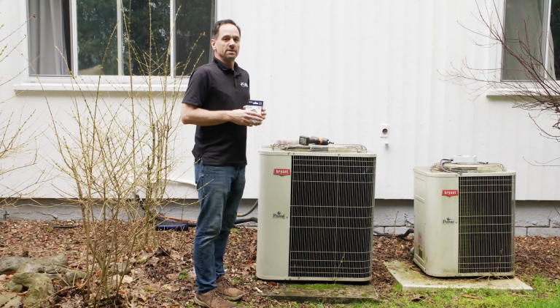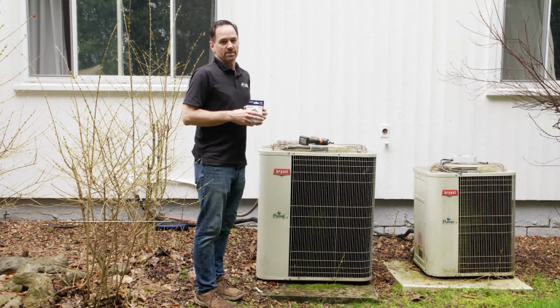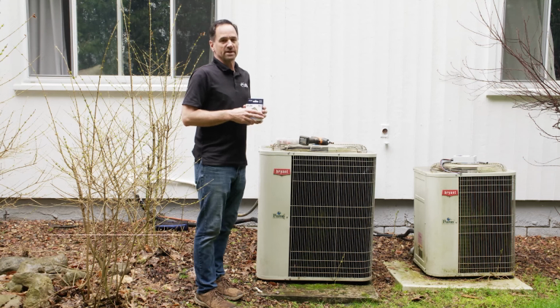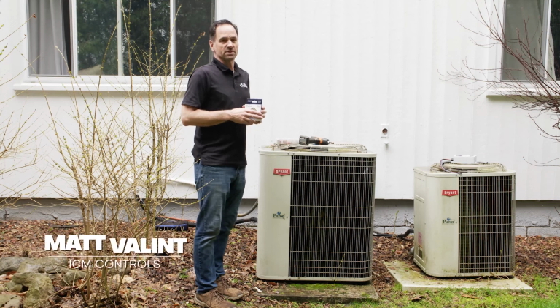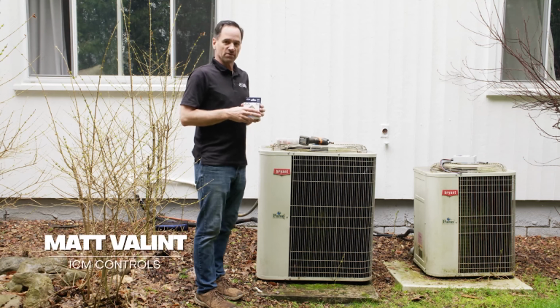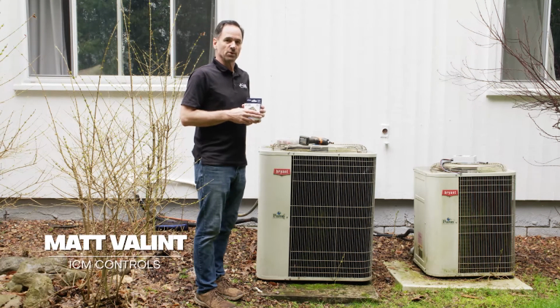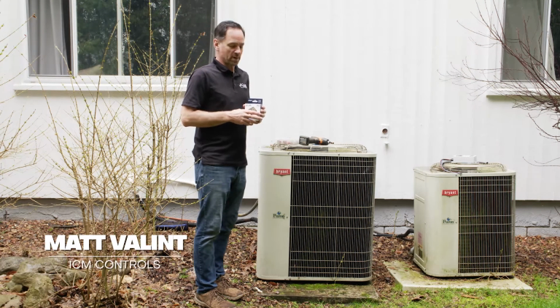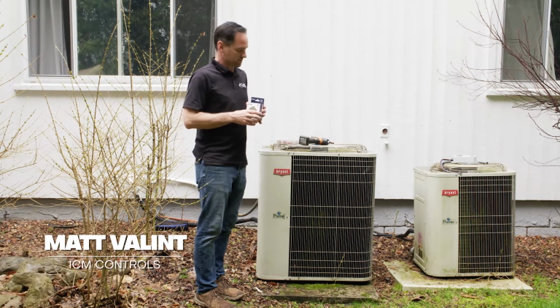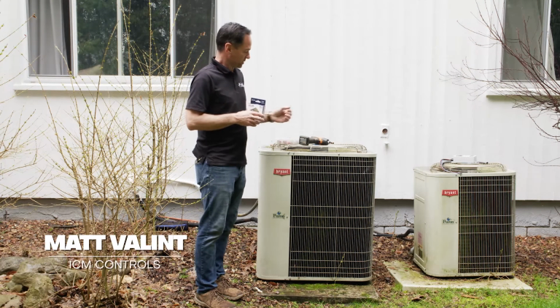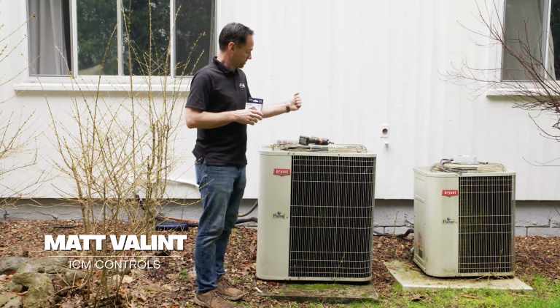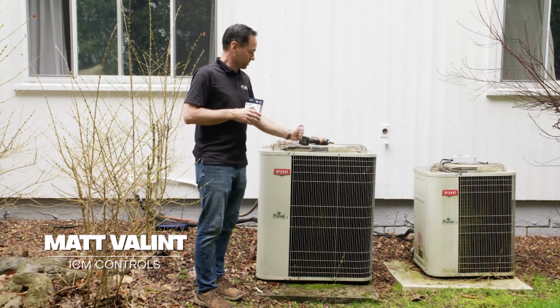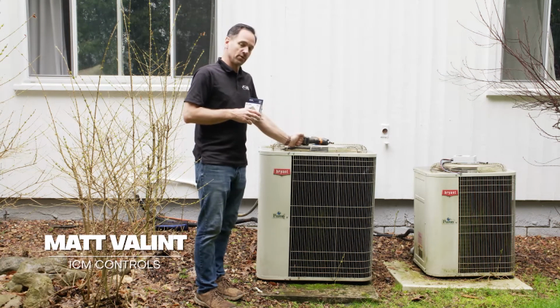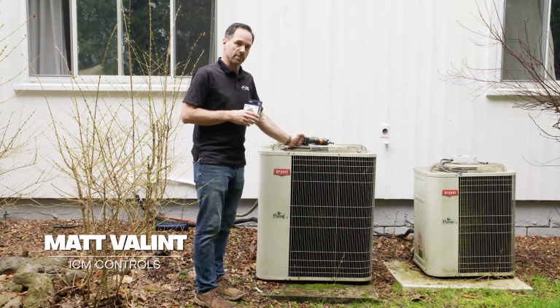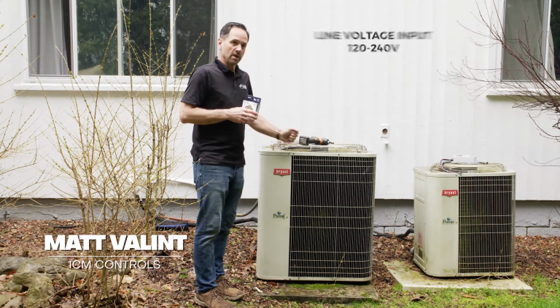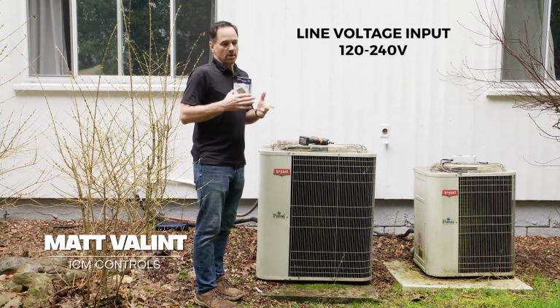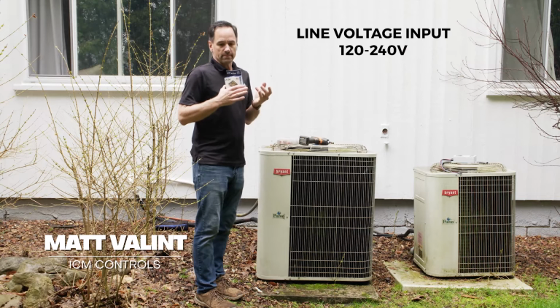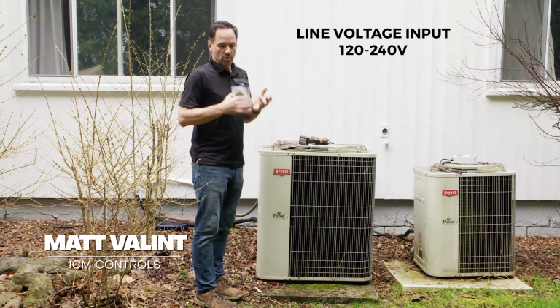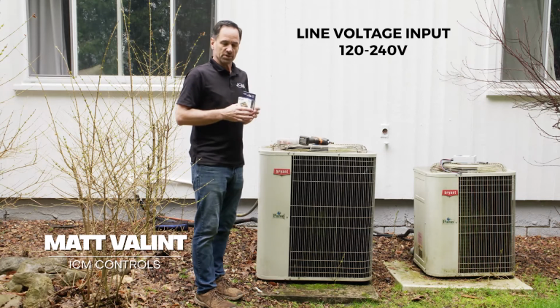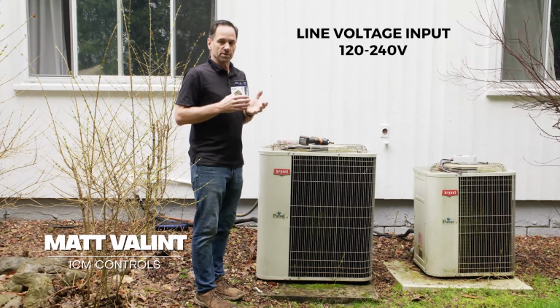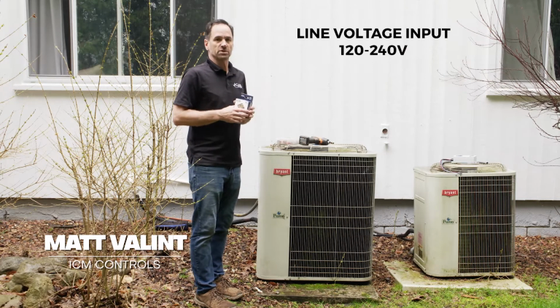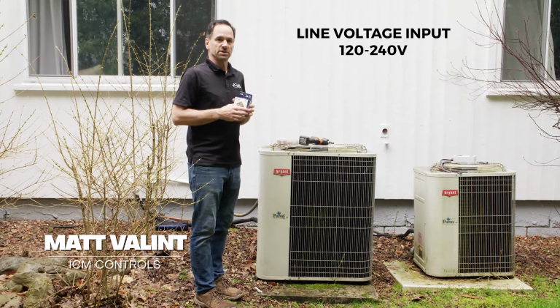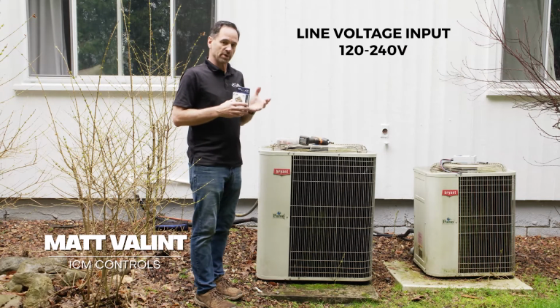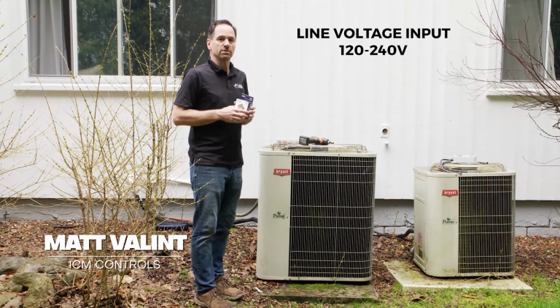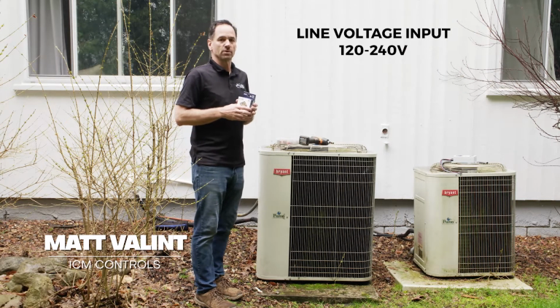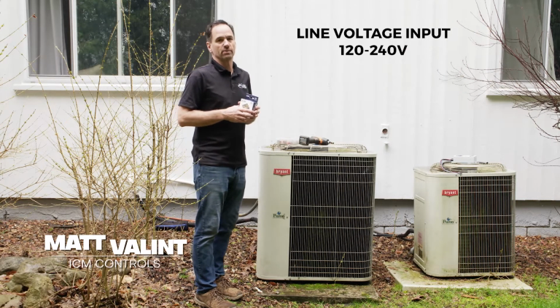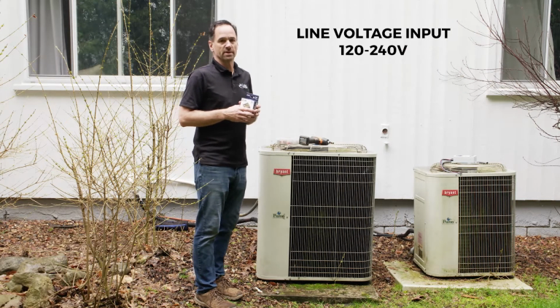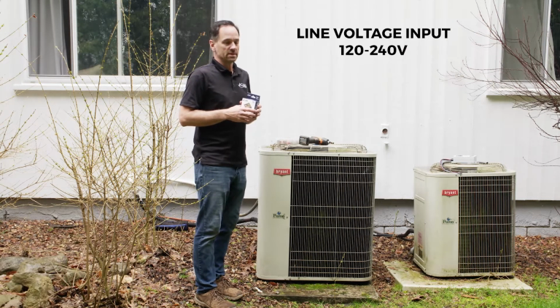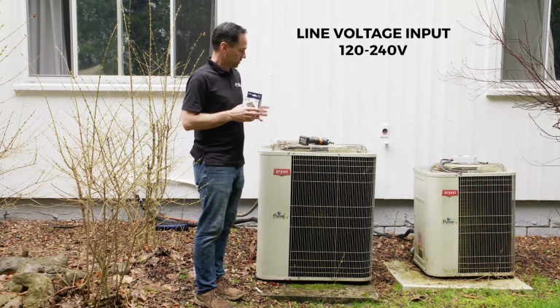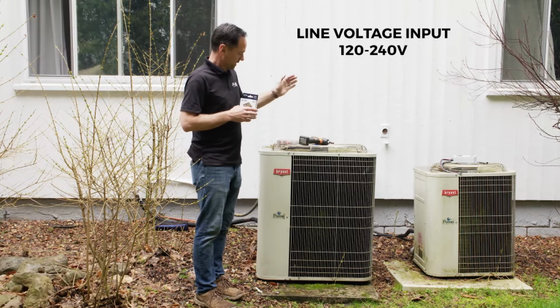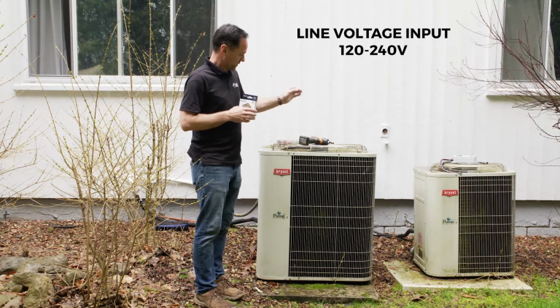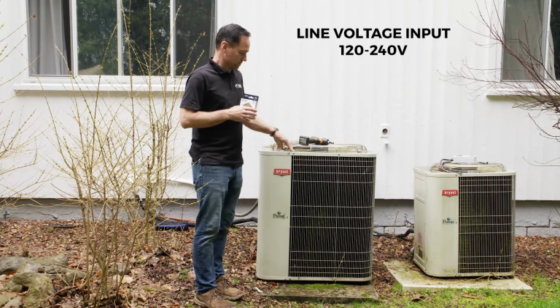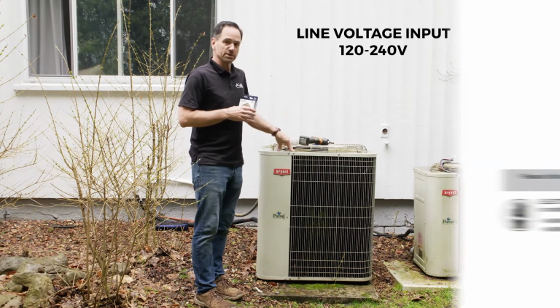The ICM492 is a single phase voltage monitor designed to protect your 220 volt equipment from over voltage, under voltage conditions, brownouts, and rapid recycling. Today we're installing it on a residential air conditioner.